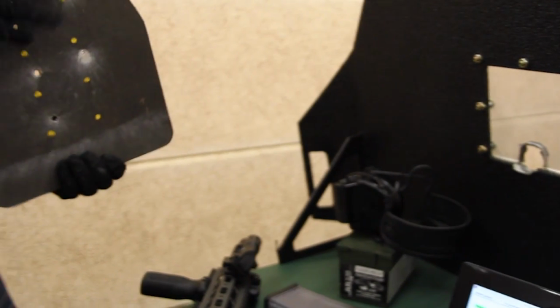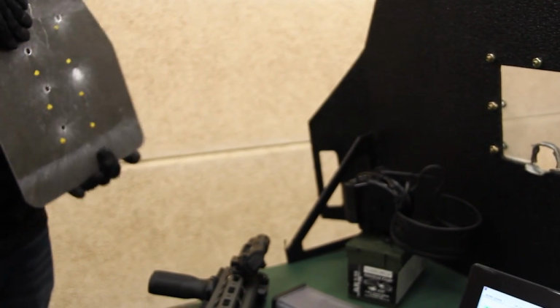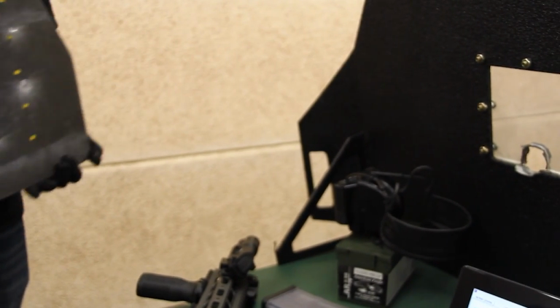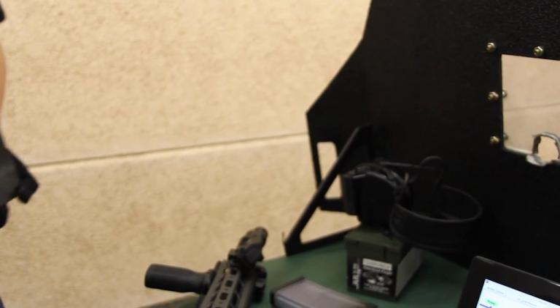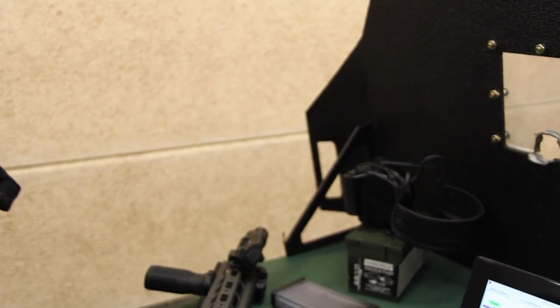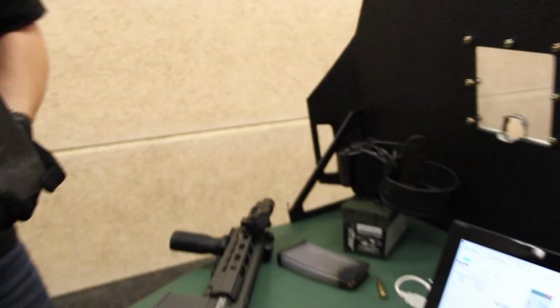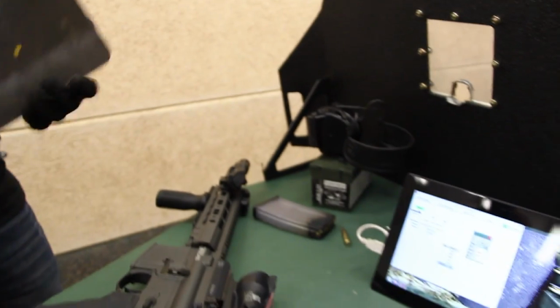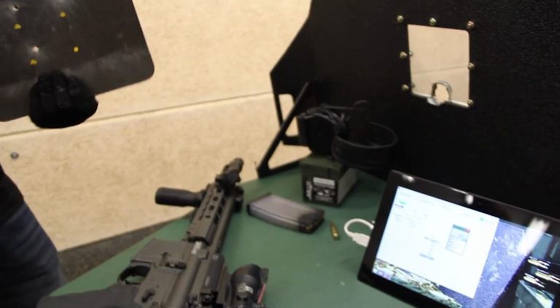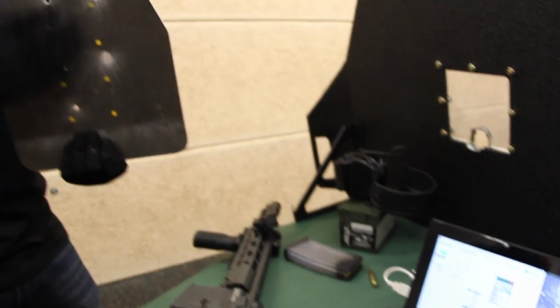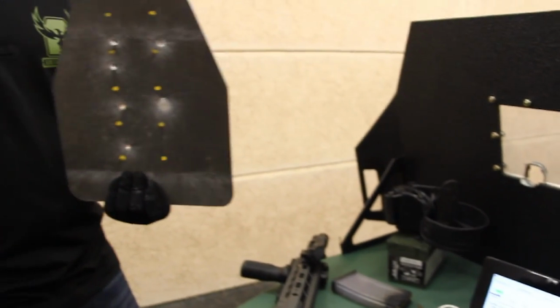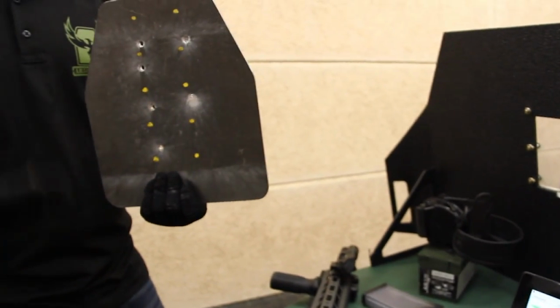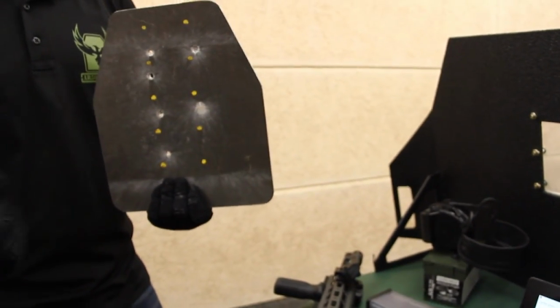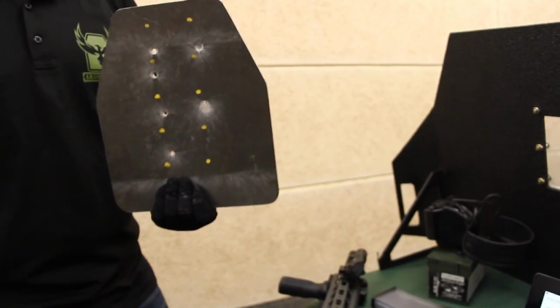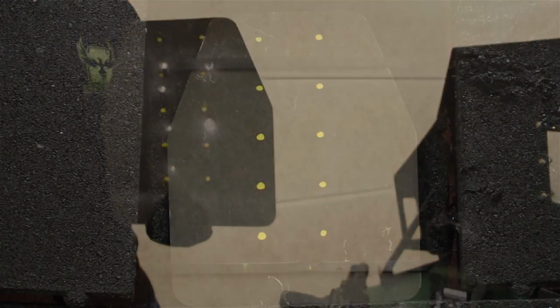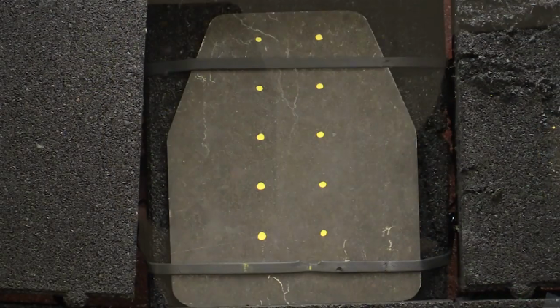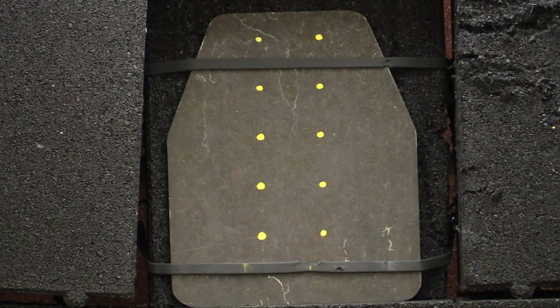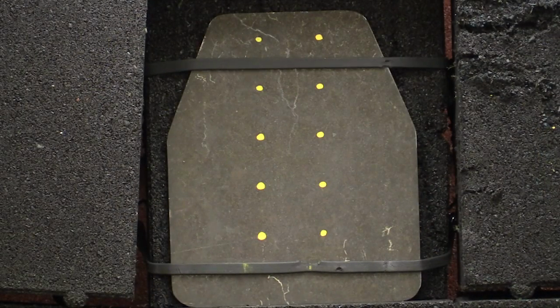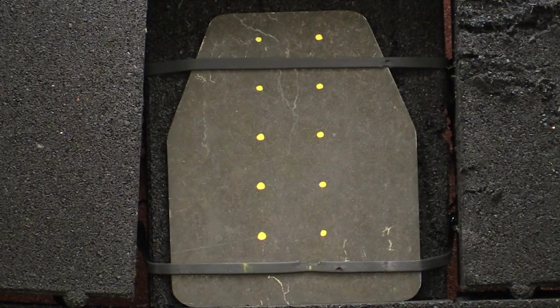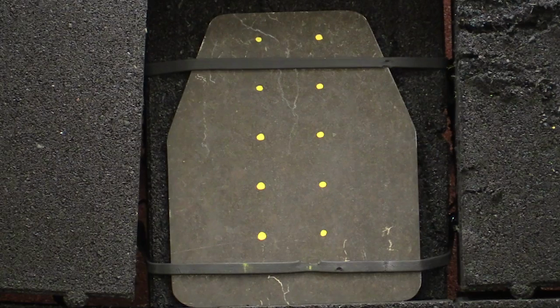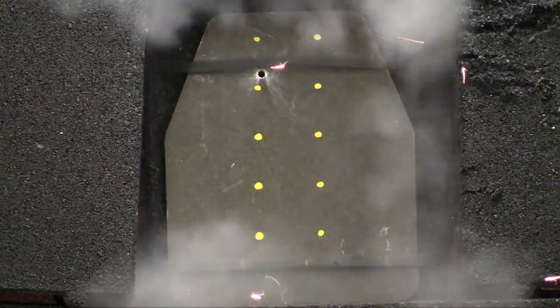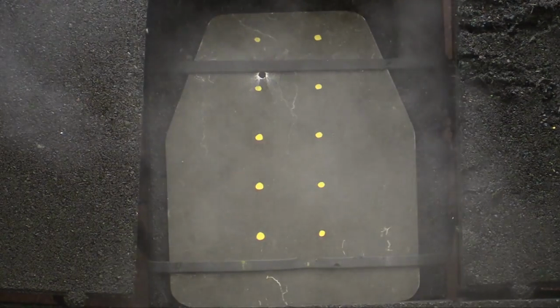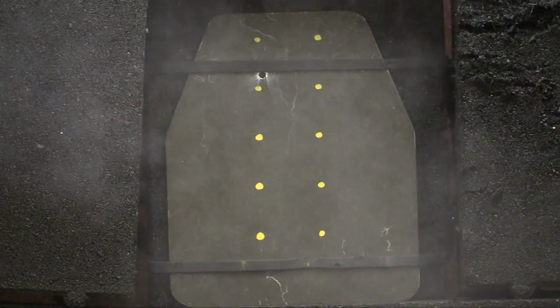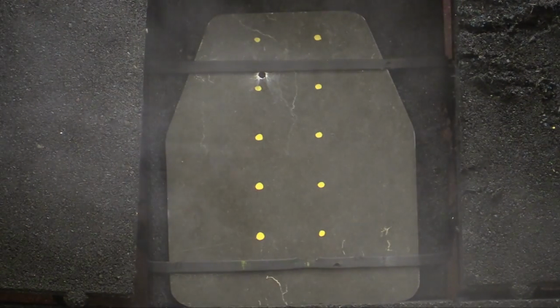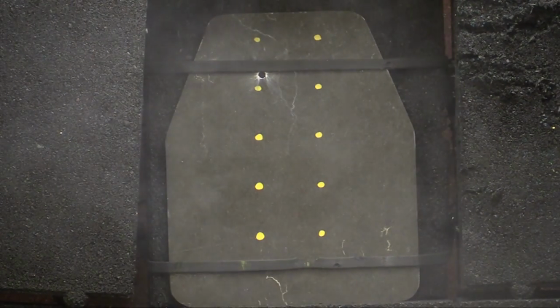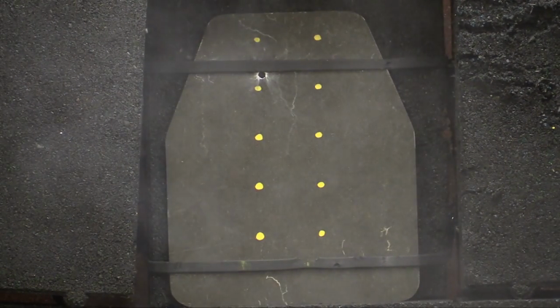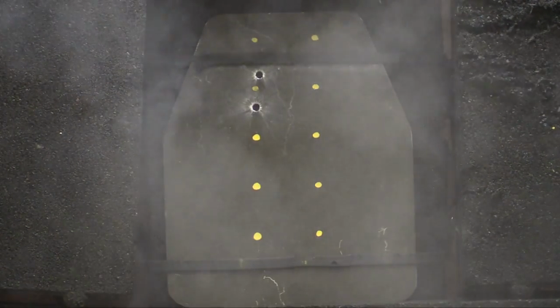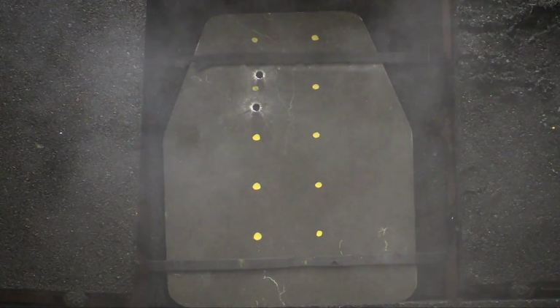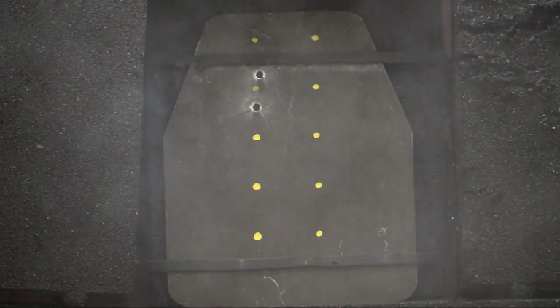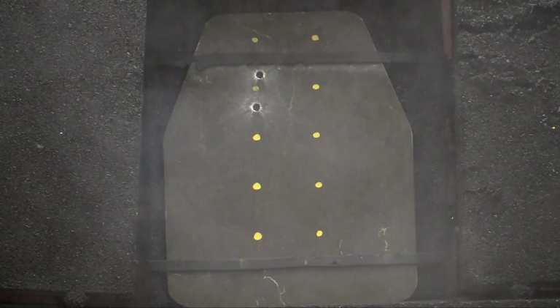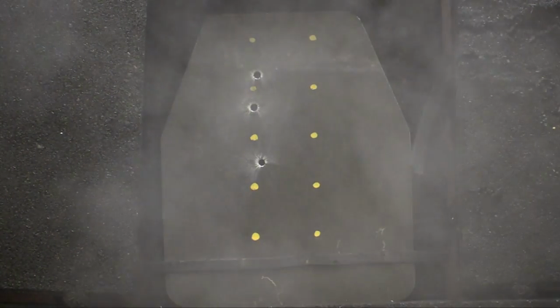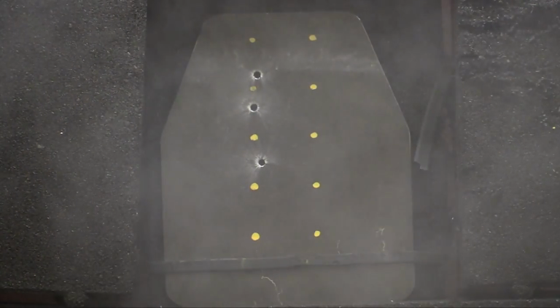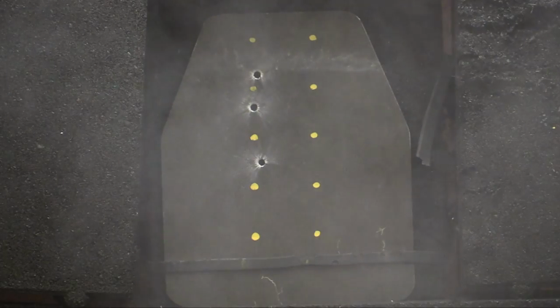What that tells us in terms of armor testing is that if we're getting penetrations in the 3,000 feet per second range, this plate is probably rated more for 2,800 to 2,850 feet per second, which would put it as a great material for level 3, just not level 3 plus.